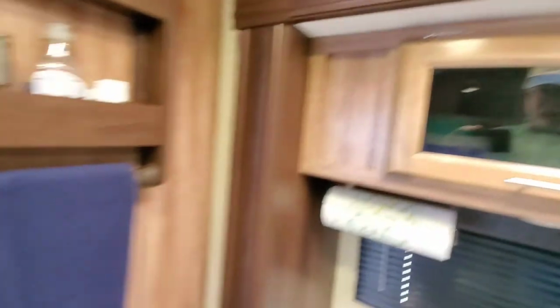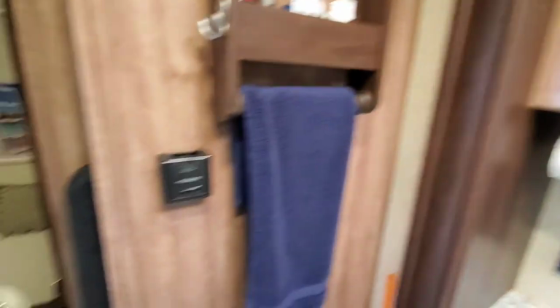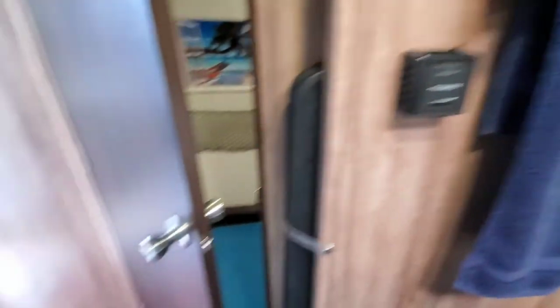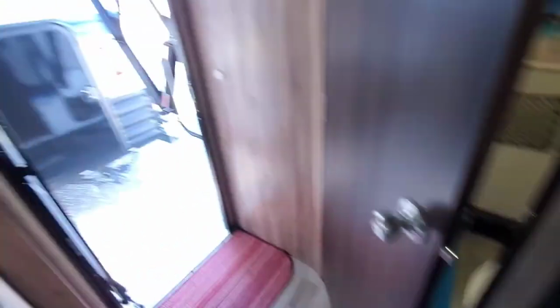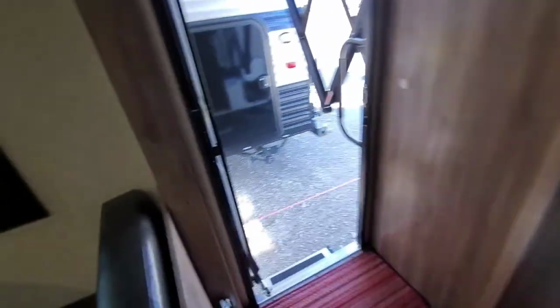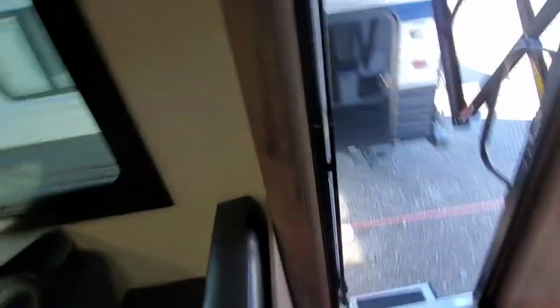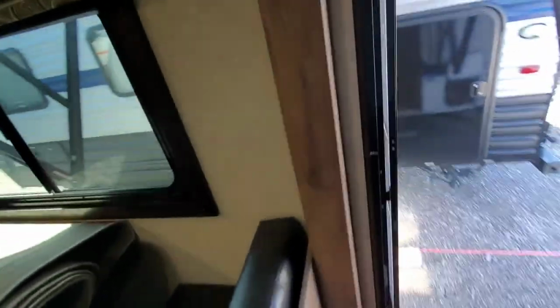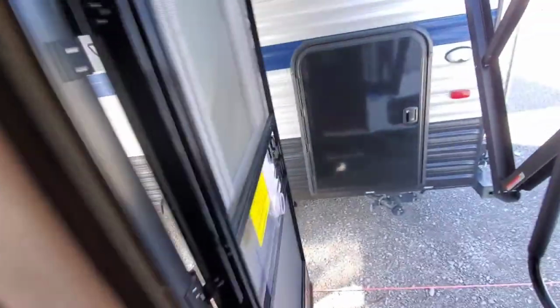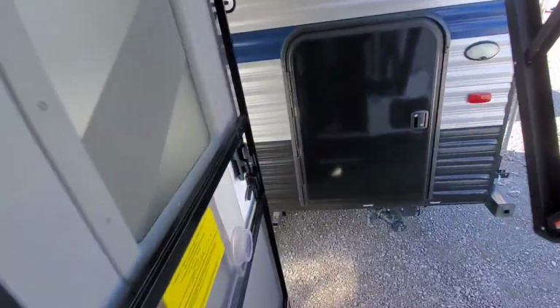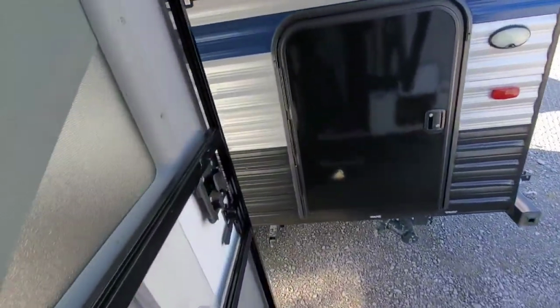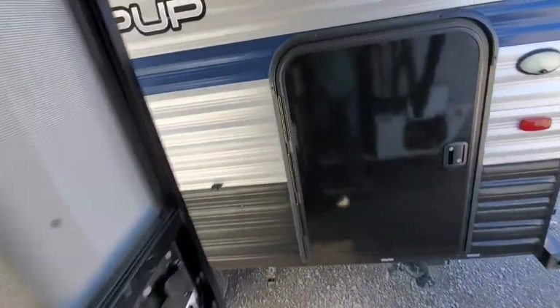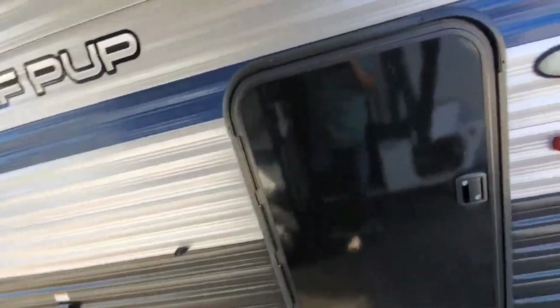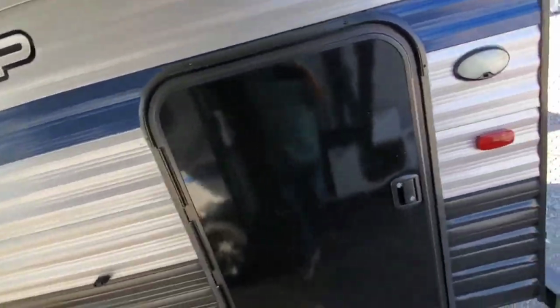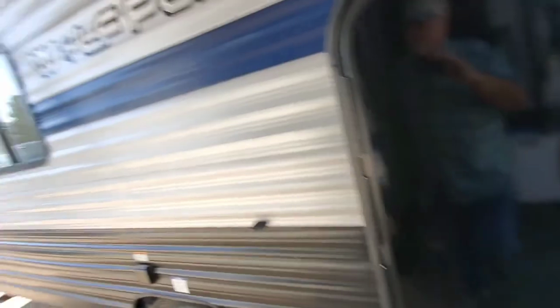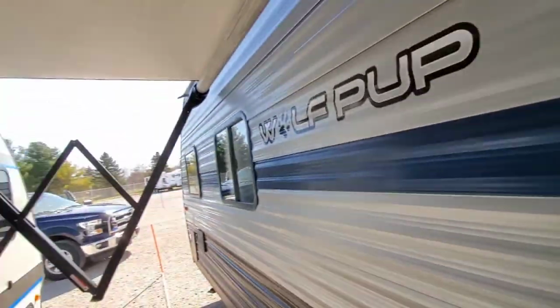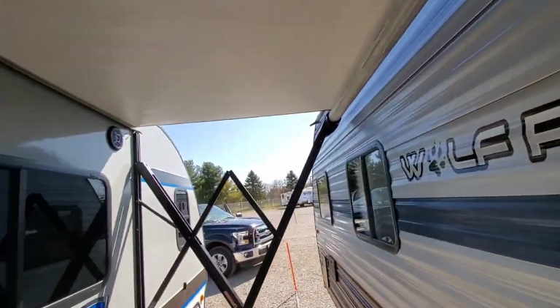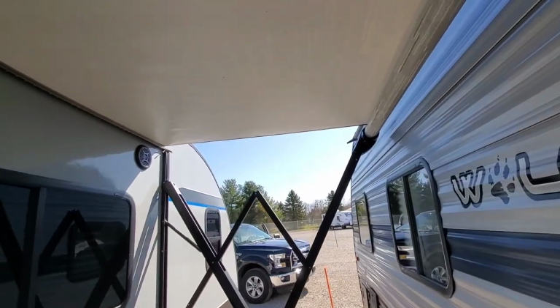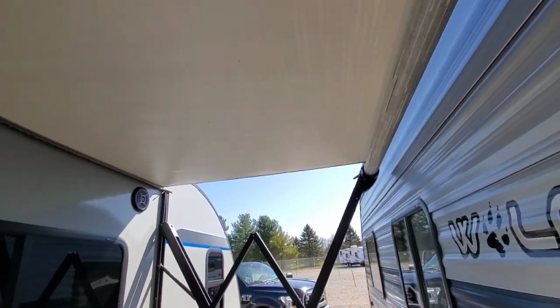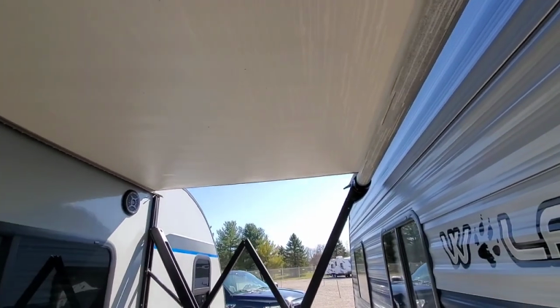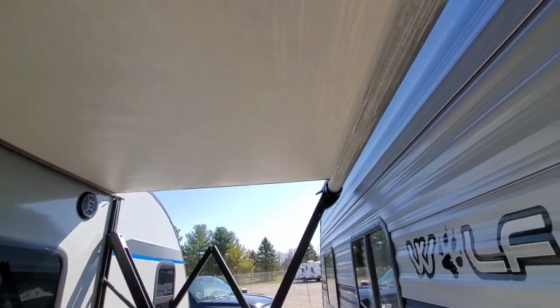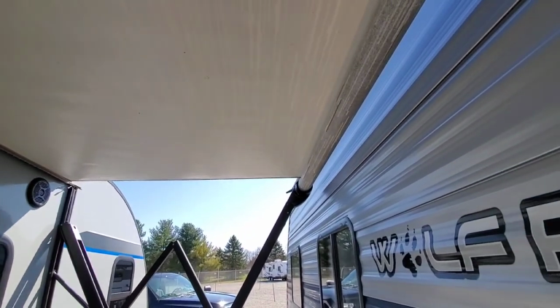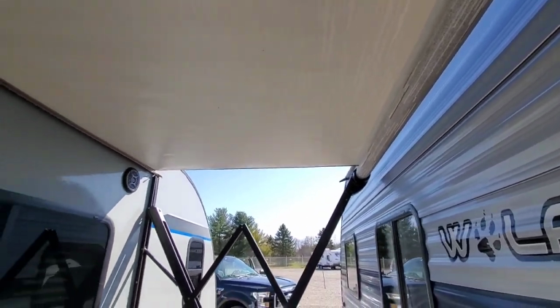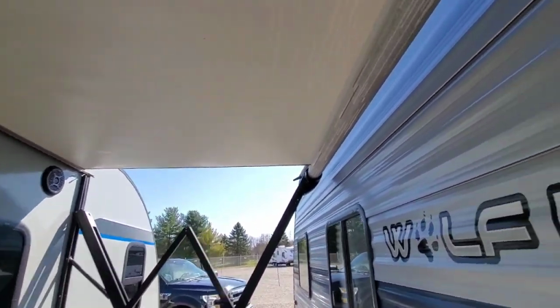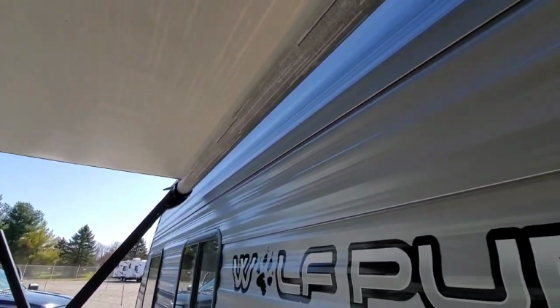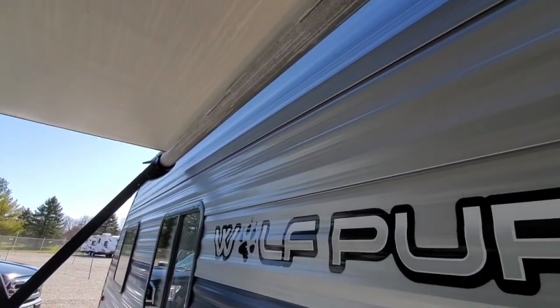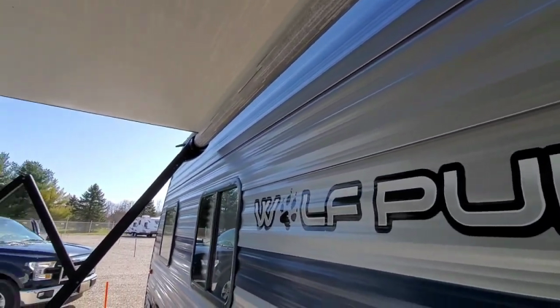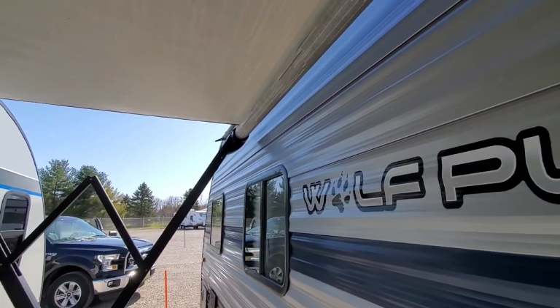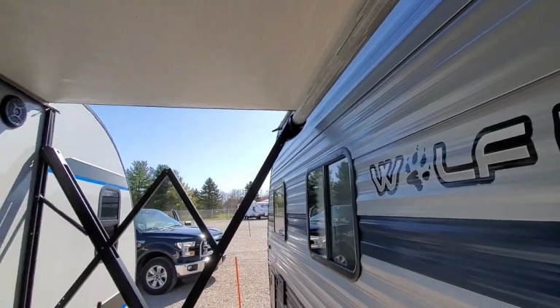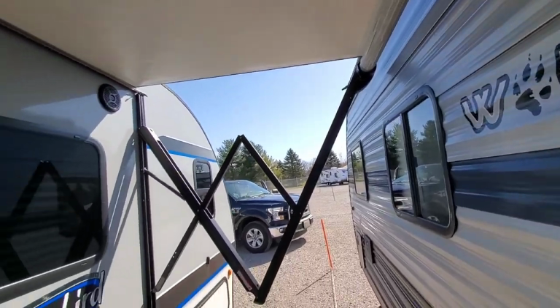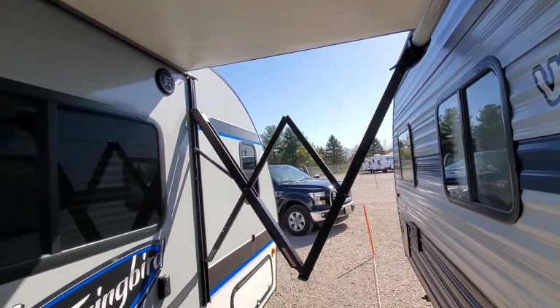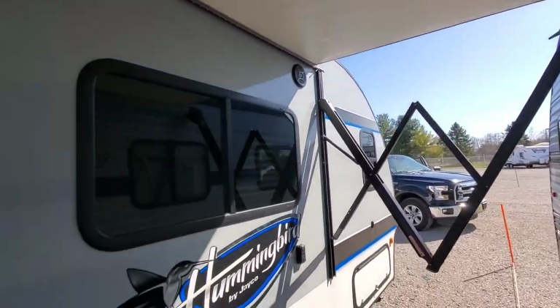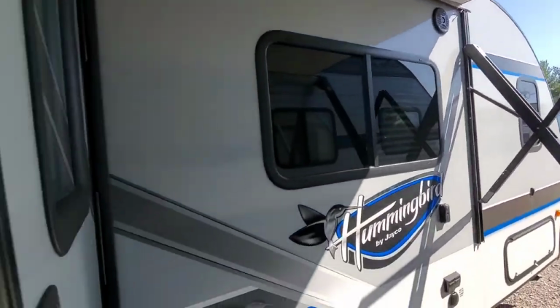I think that's about it for the inside. Outside — we can't open the awning. This awning opens up about another two feet; it extends out pretty good. But as you can see, the camper next to us here at the storage lot doesn't allow us to do it.